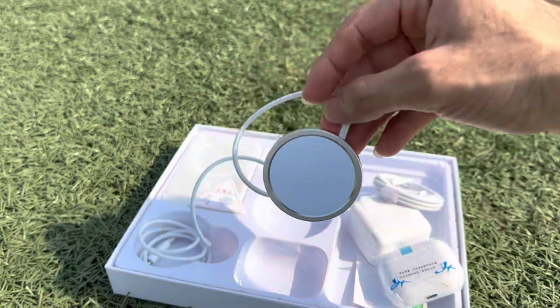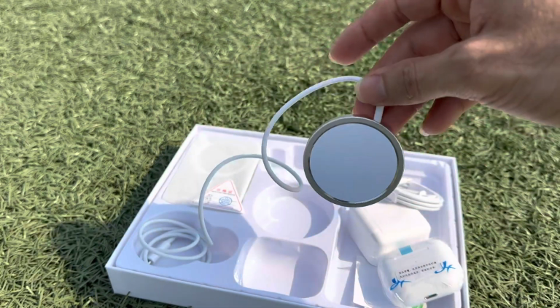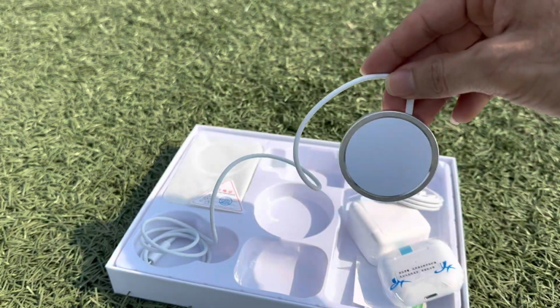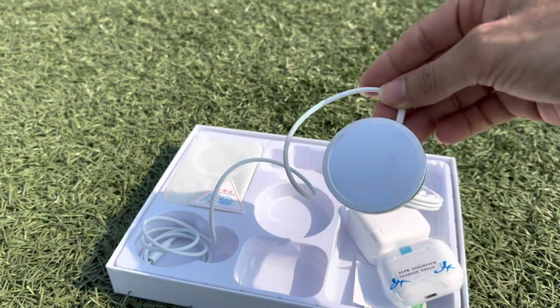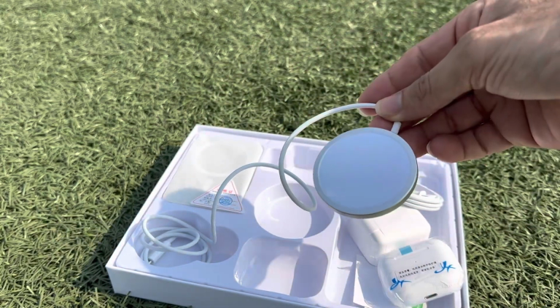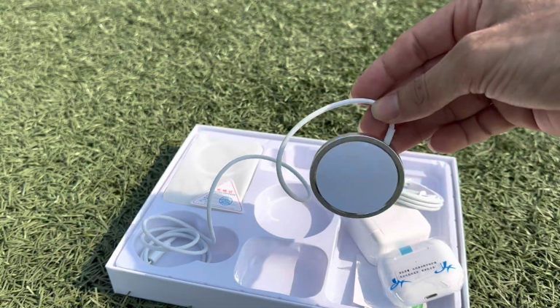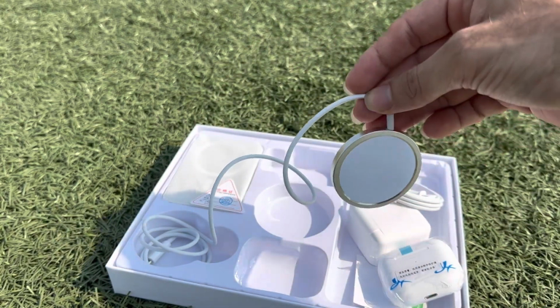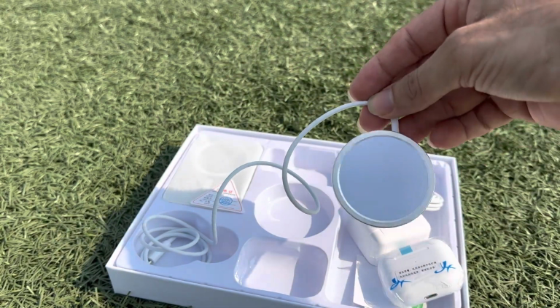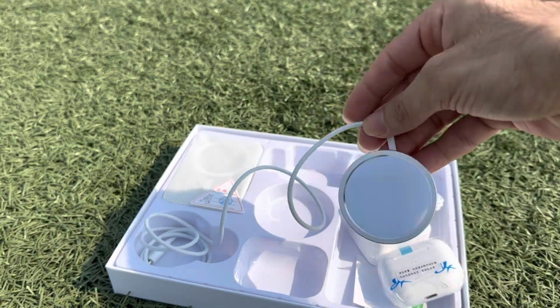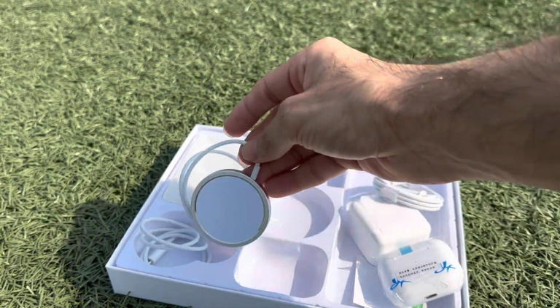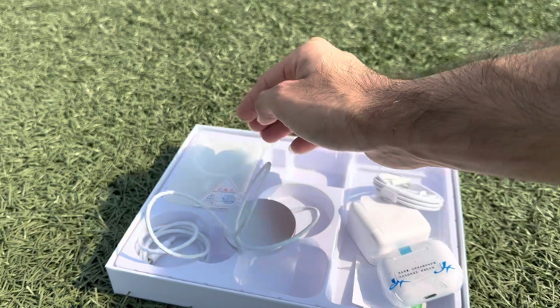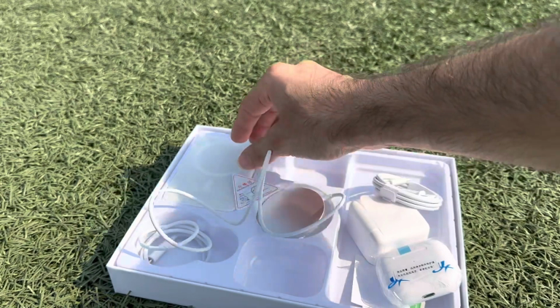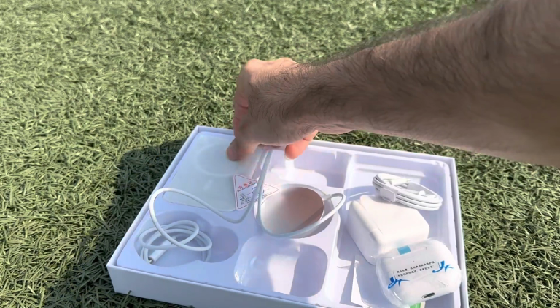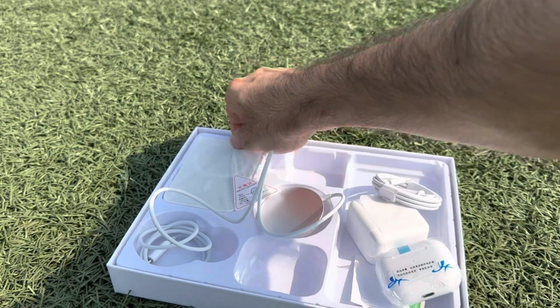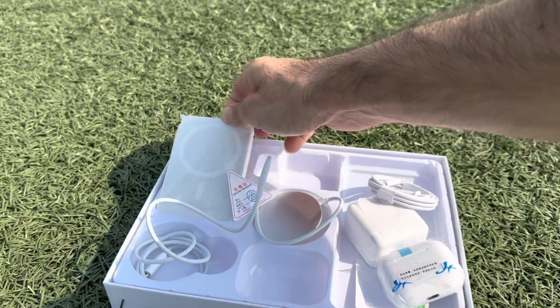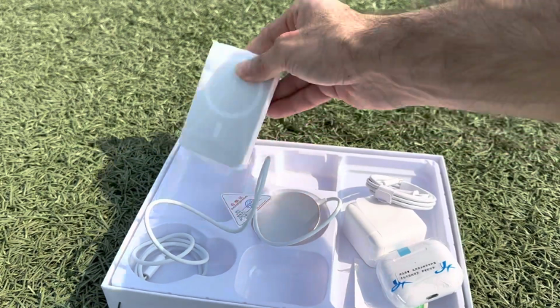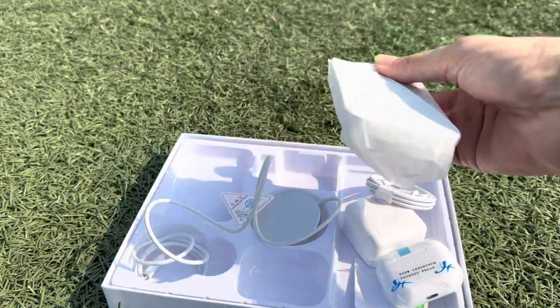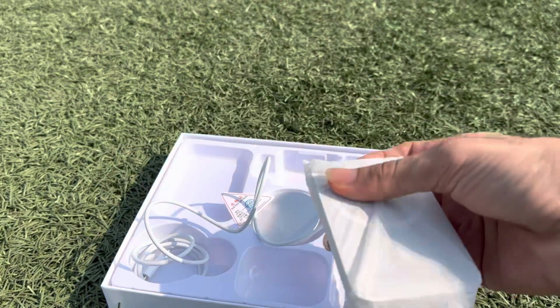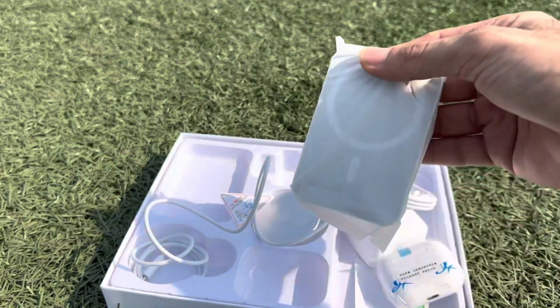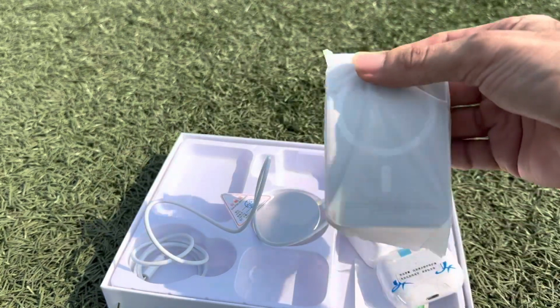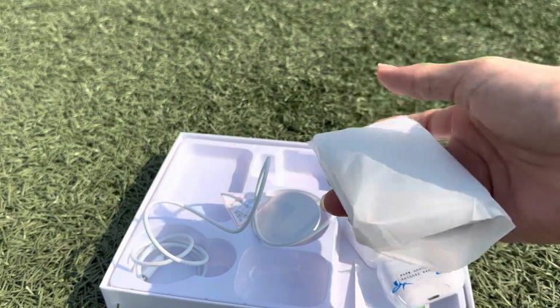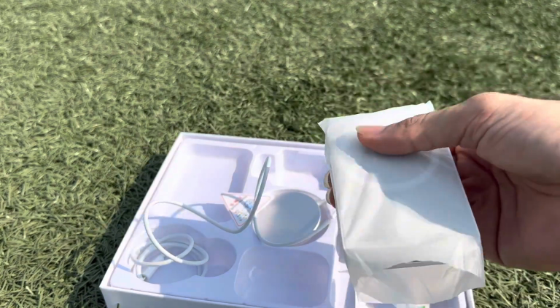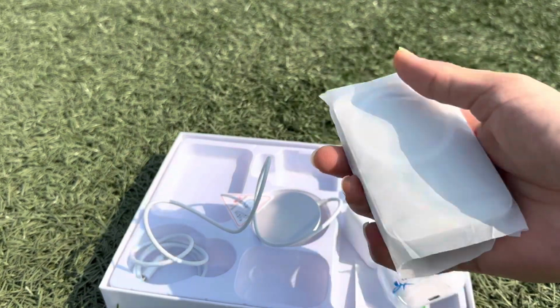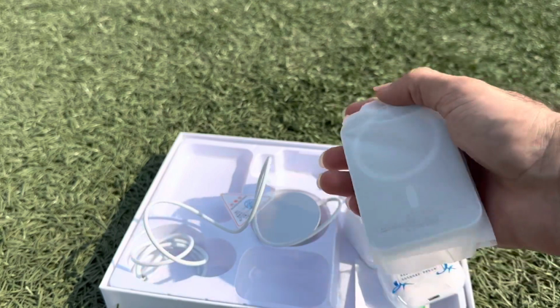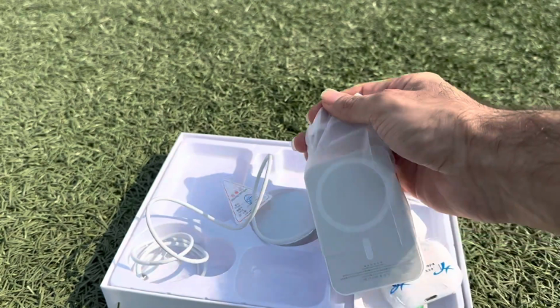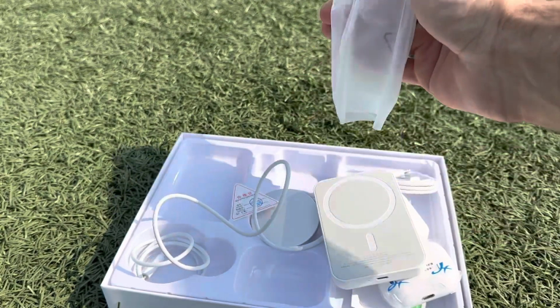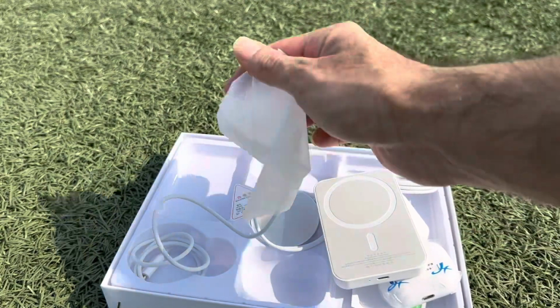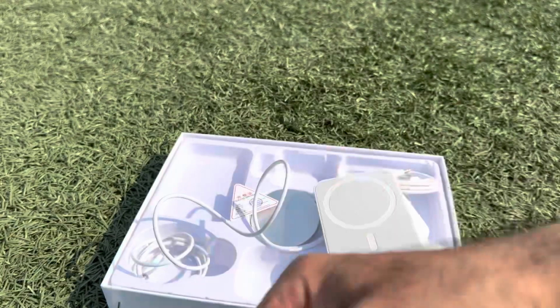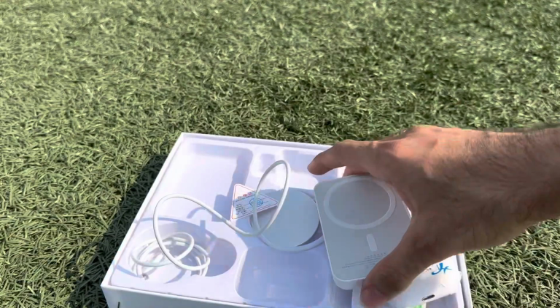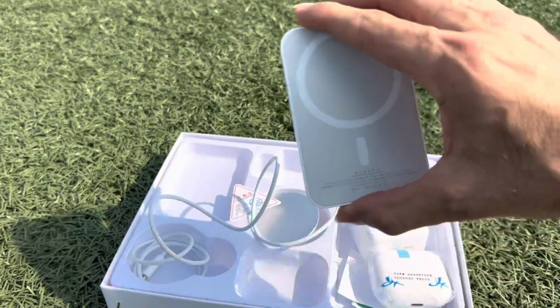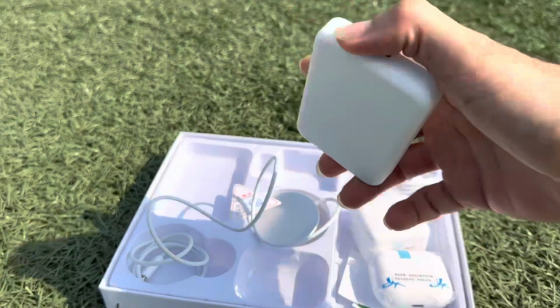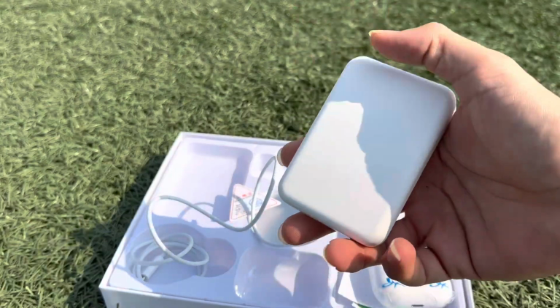A magnetic charger, and this is a magnetic wireless battery for iPhone.